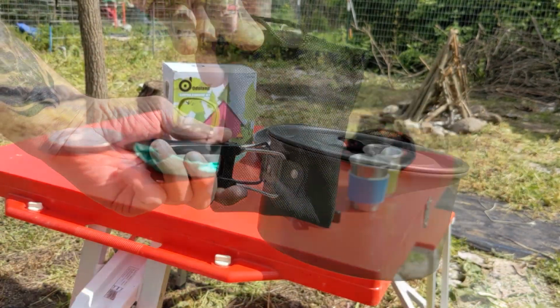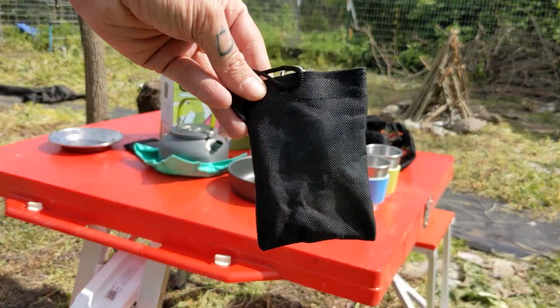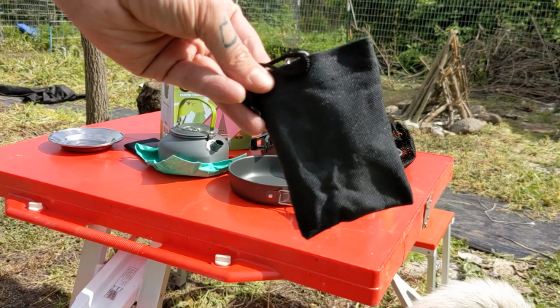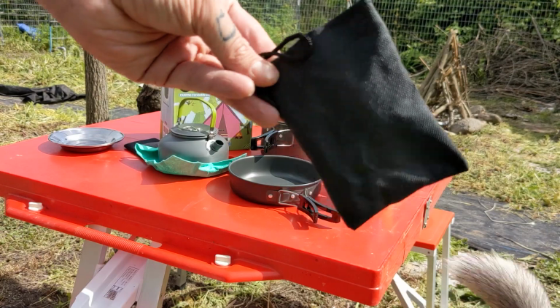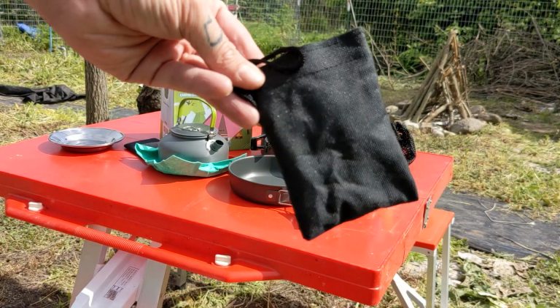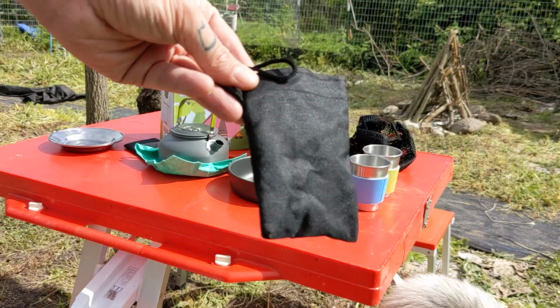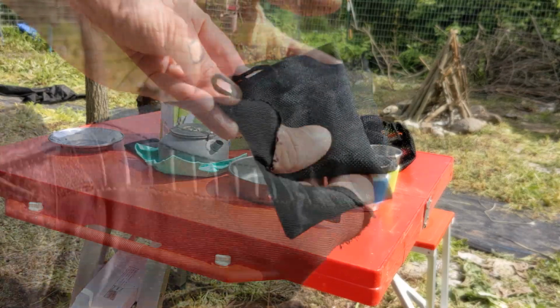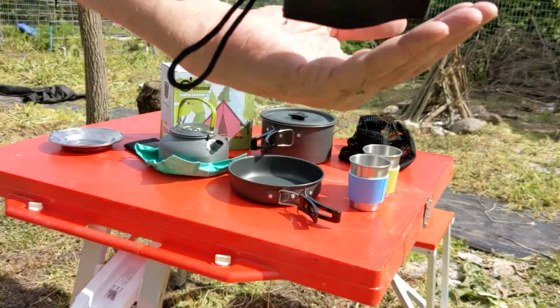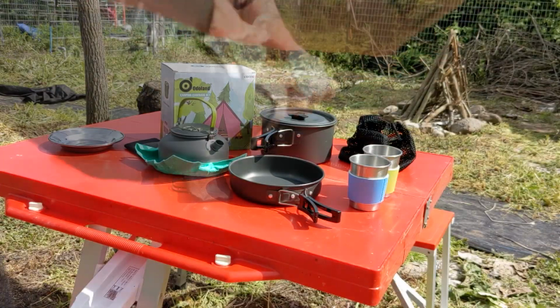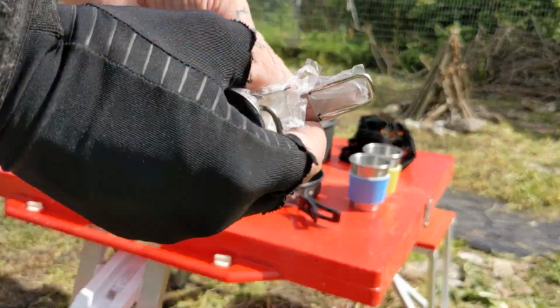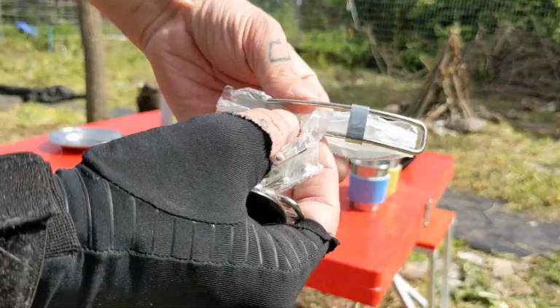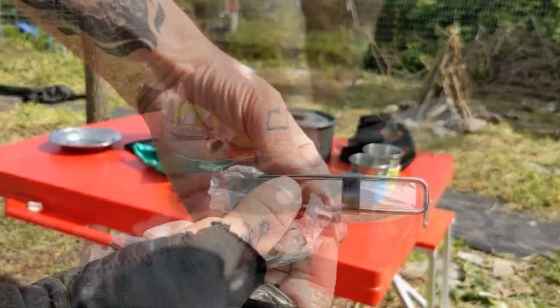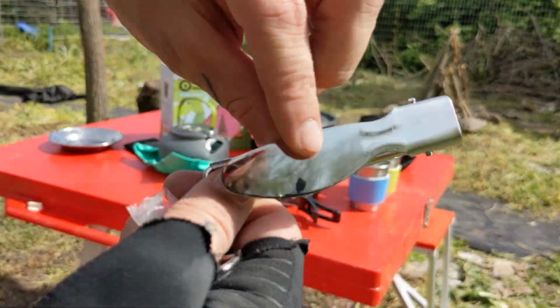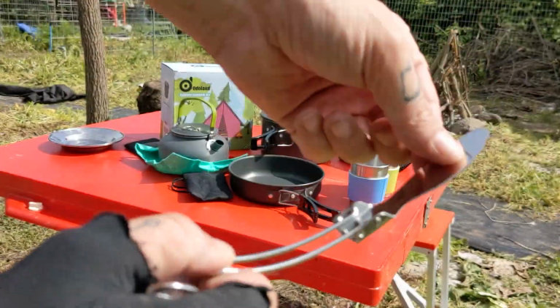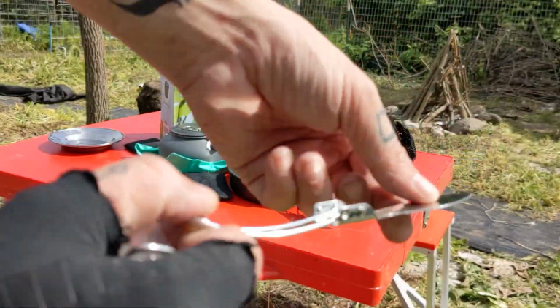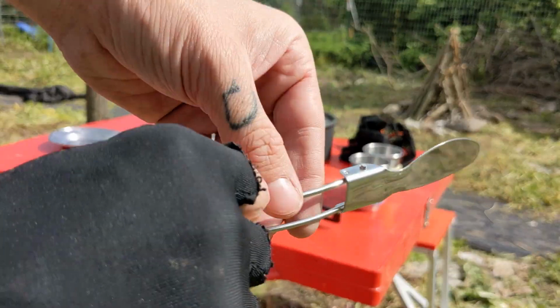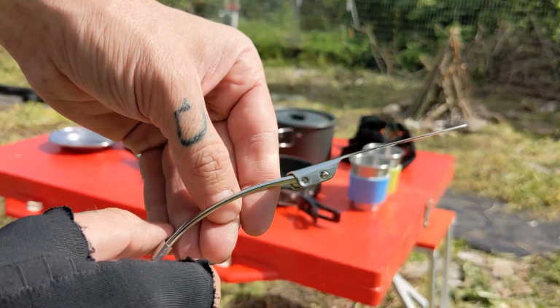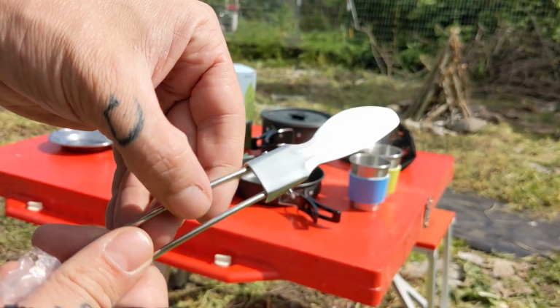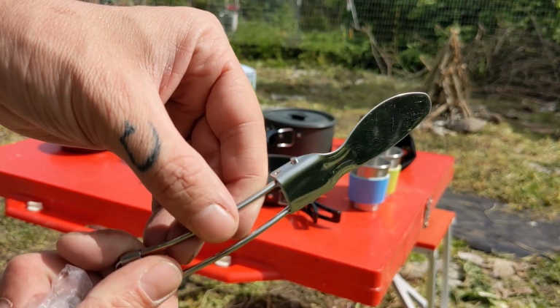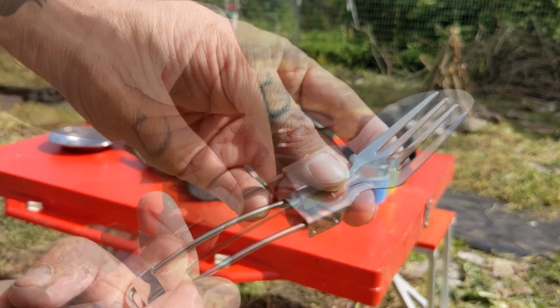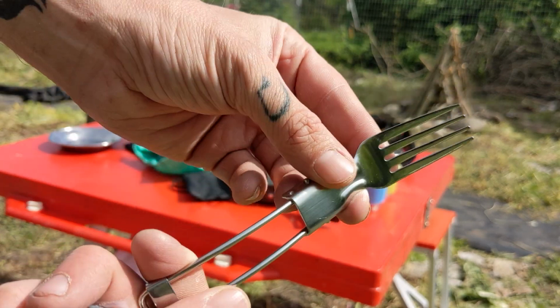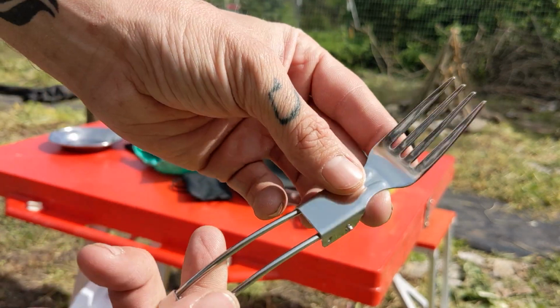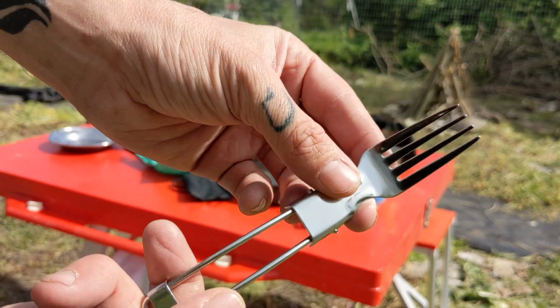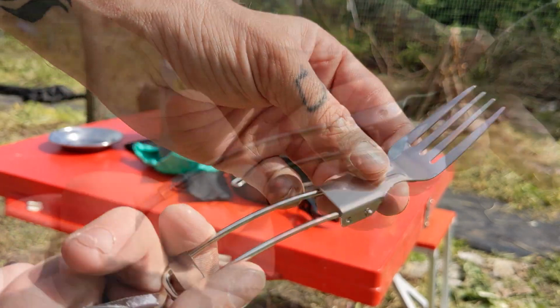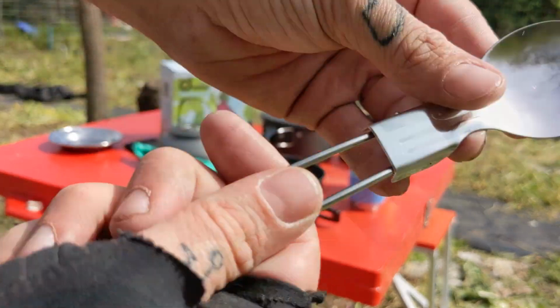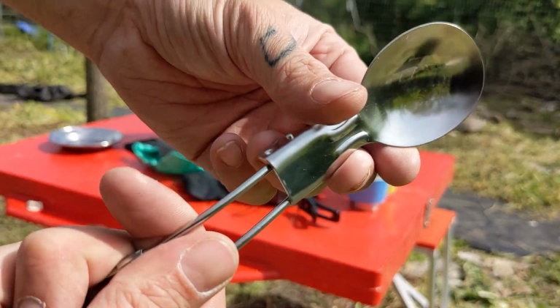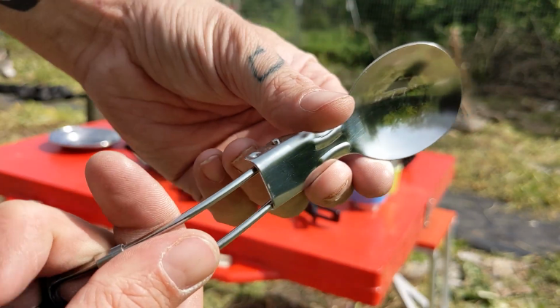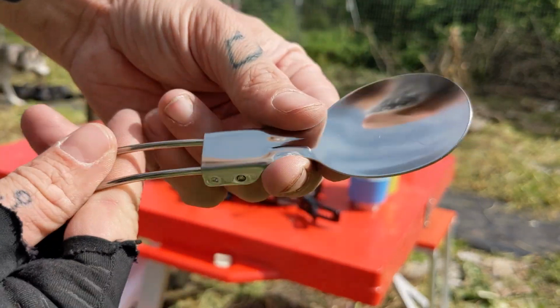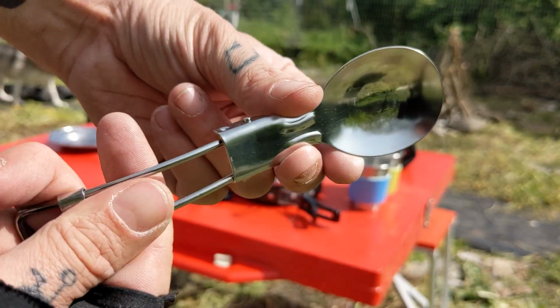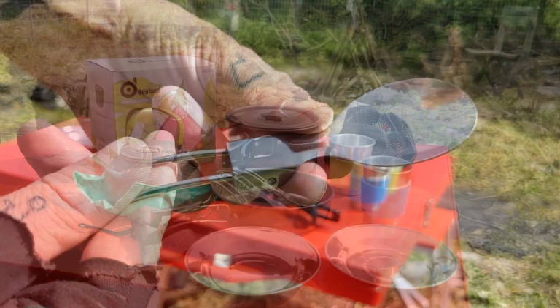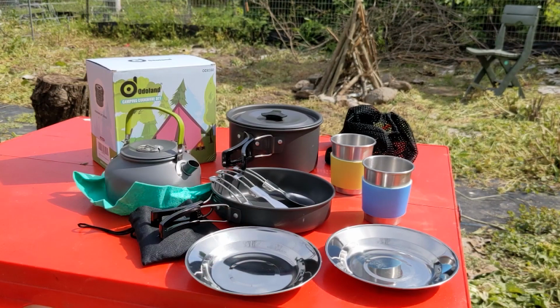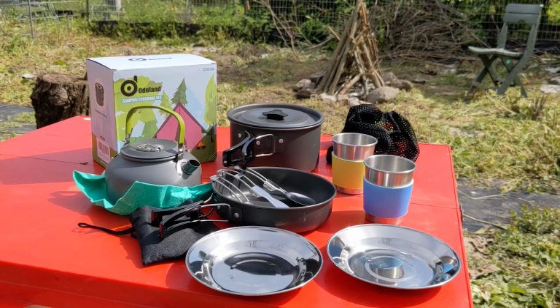Inside the mini storage bags, you'll find two sets of mini silverware. You have two sets of fold-out knives, fold-out forks, and fold-out spoons. And that's it.